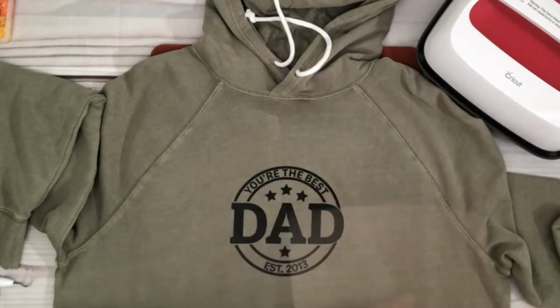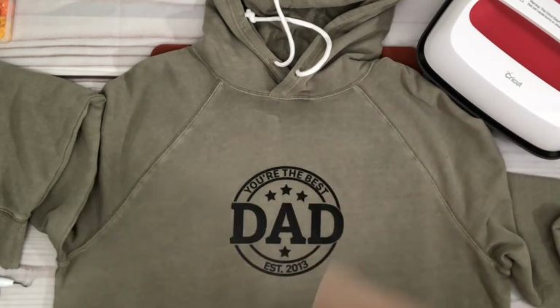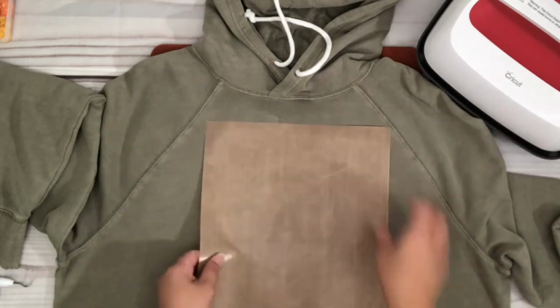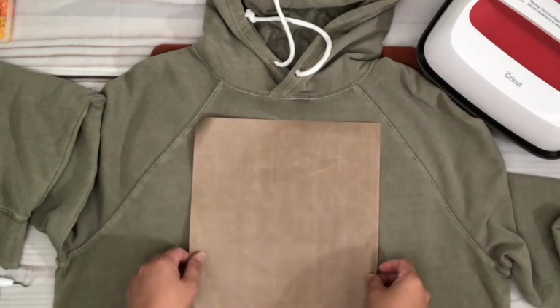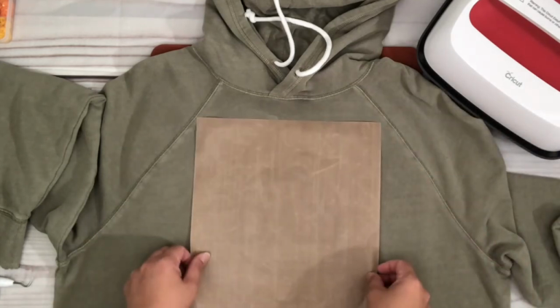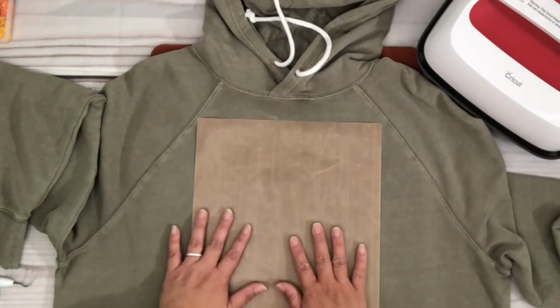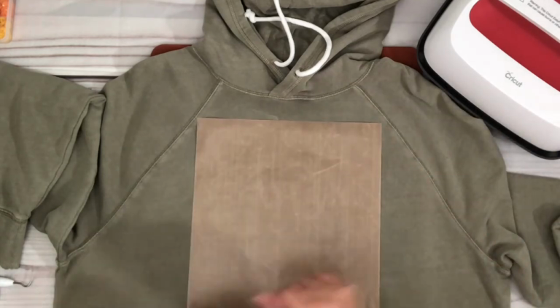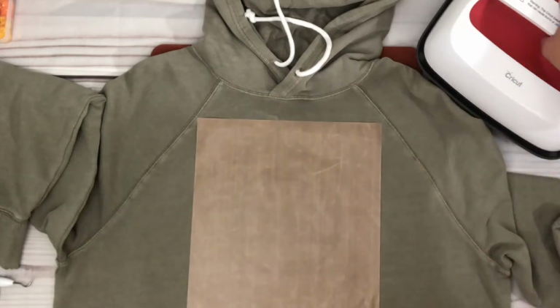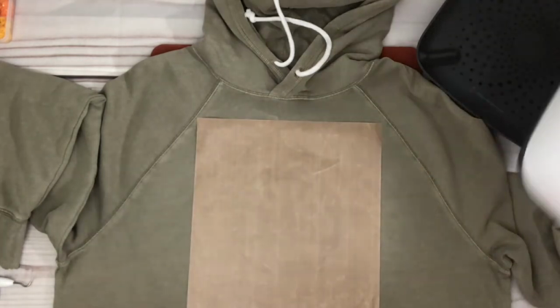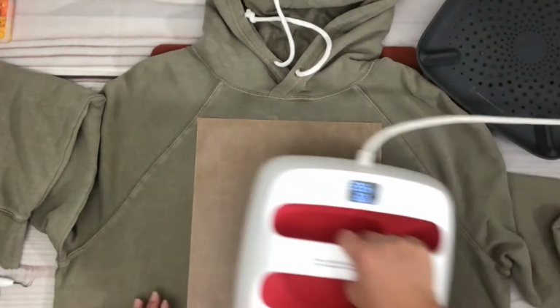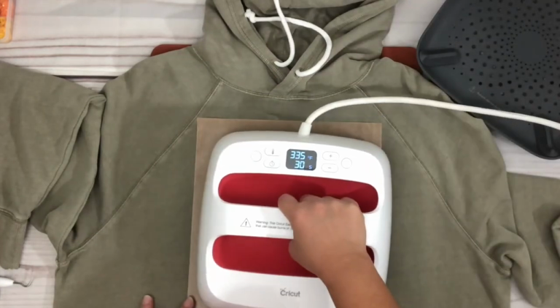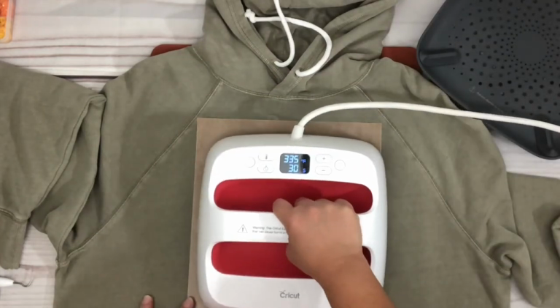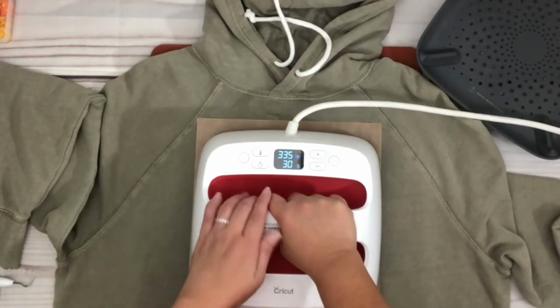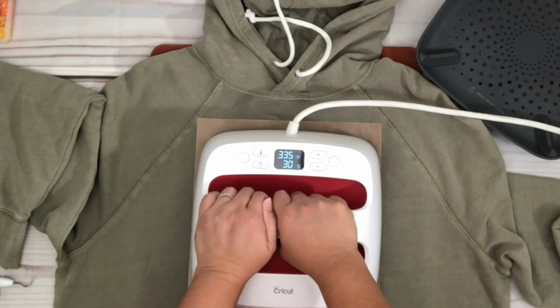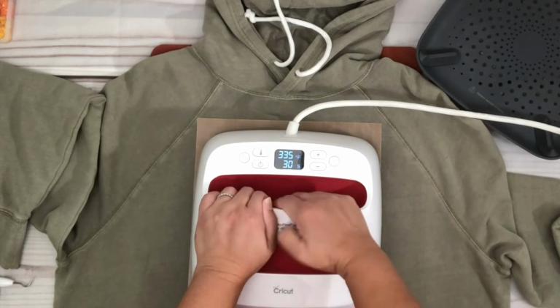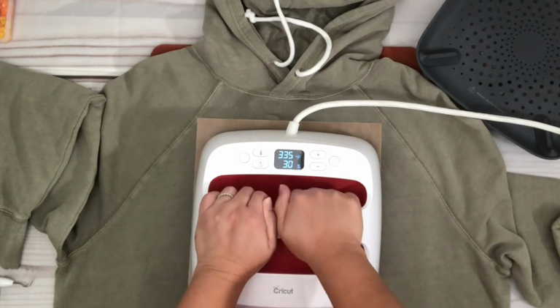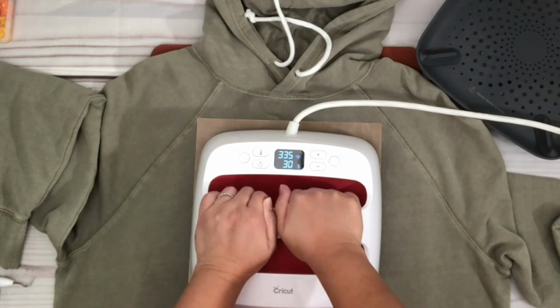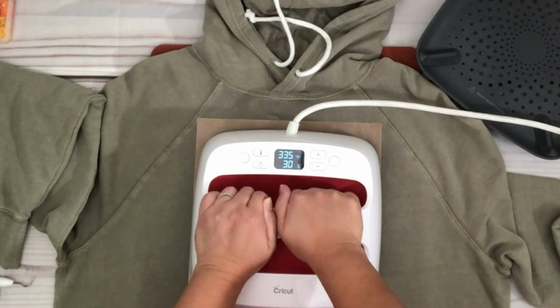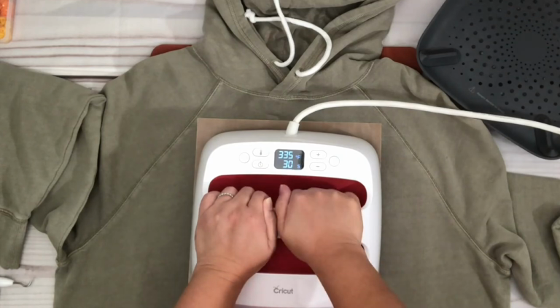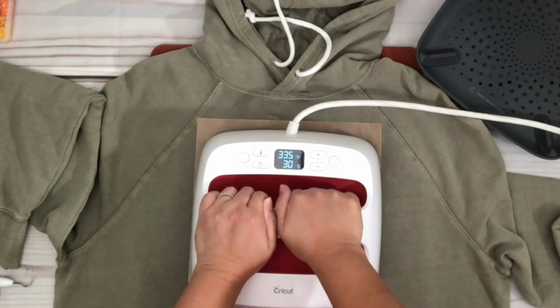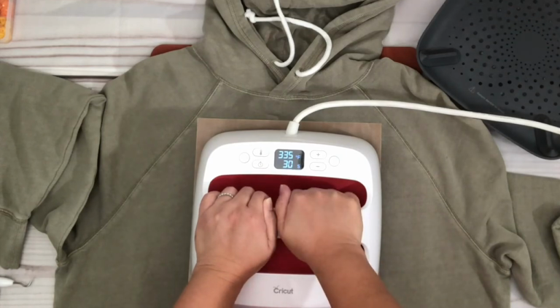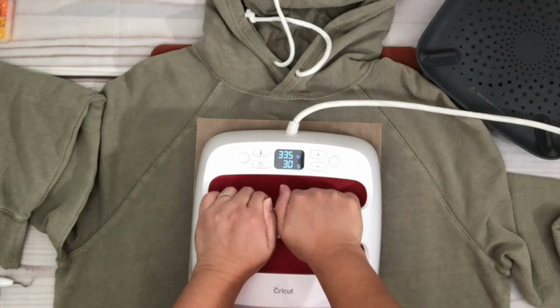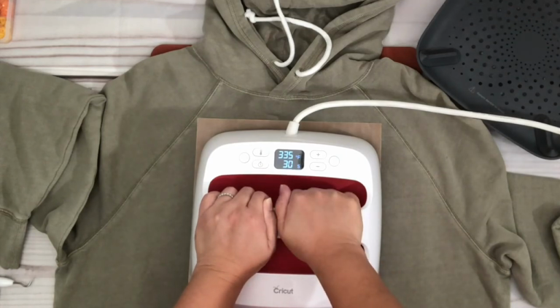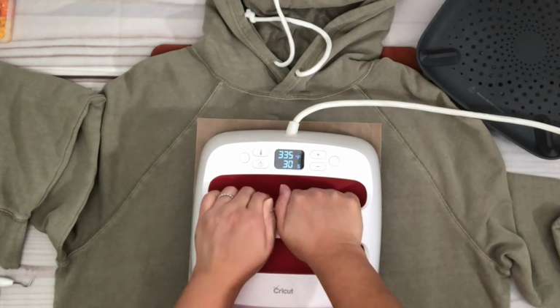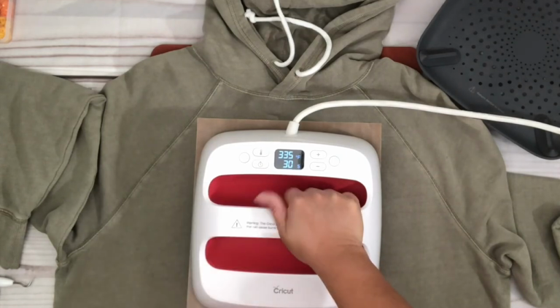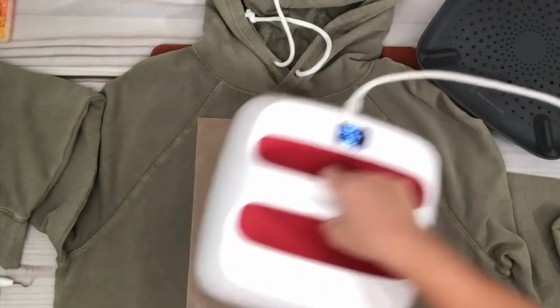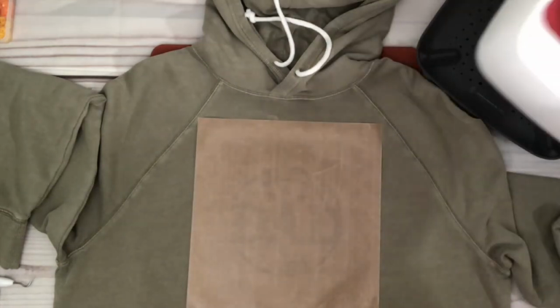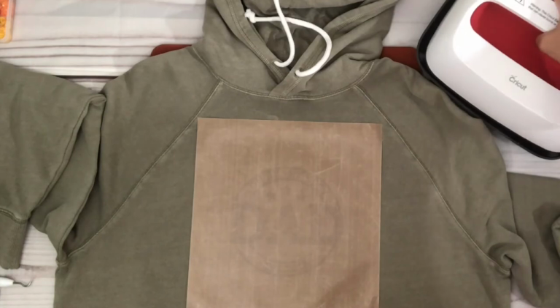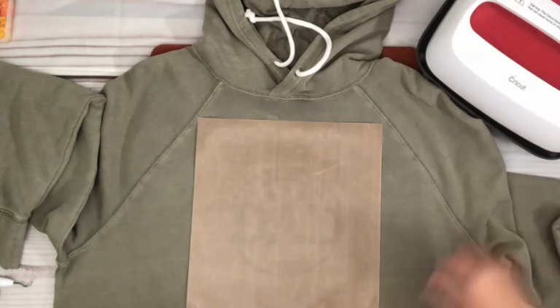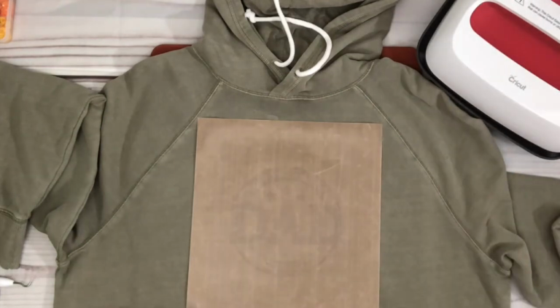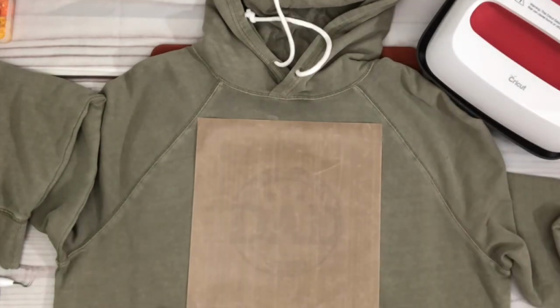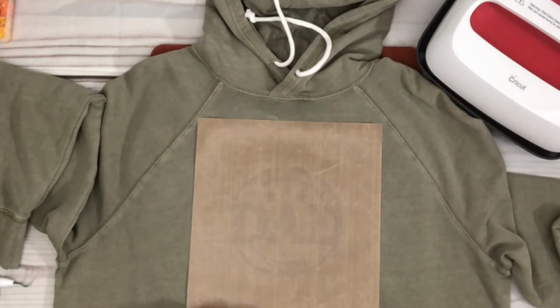You don't need to do this step, but I like to press again for another 10 seconds. If you want to do the same, just place a Teflon sheet if you have one — if not, you can always use a parchment paper or a thin towel between the press and the vinyl.